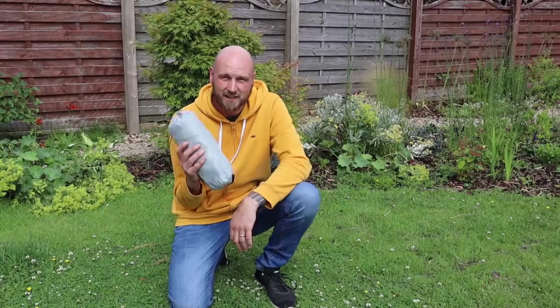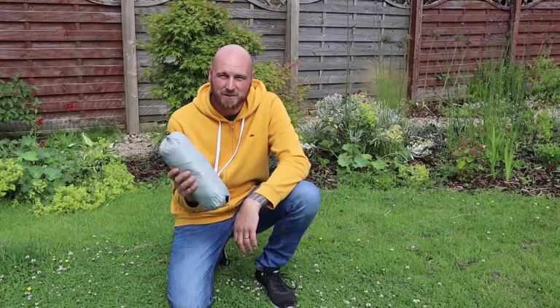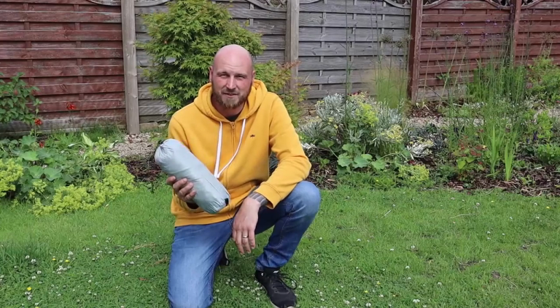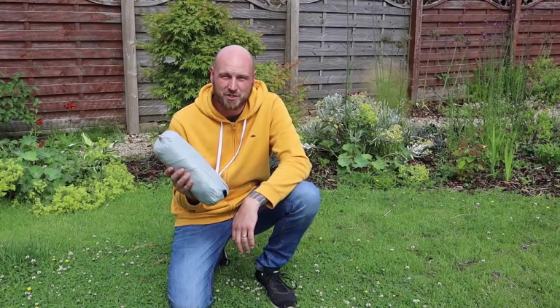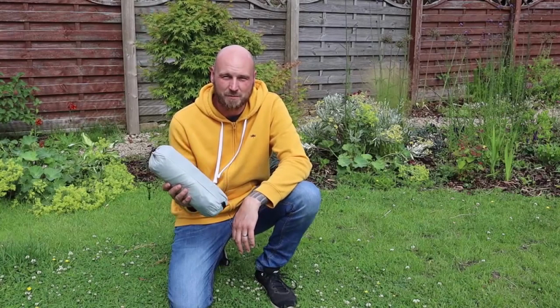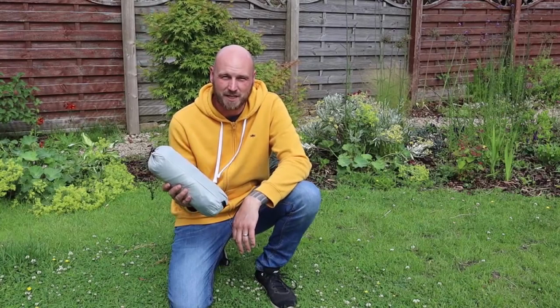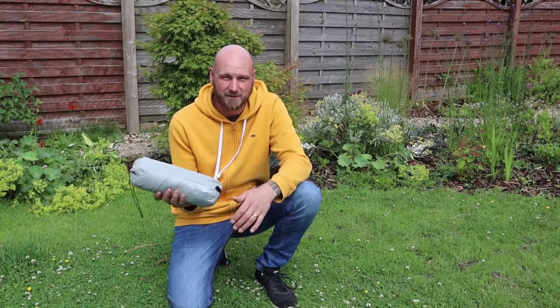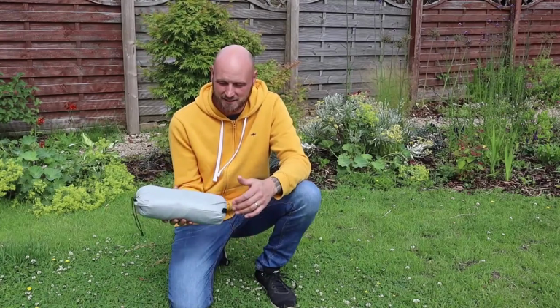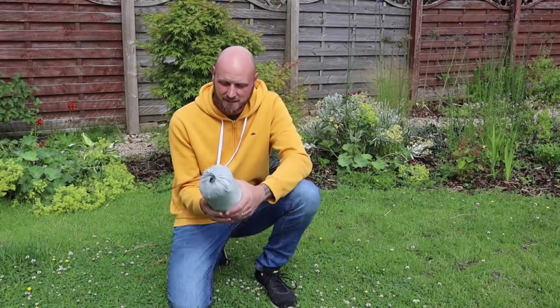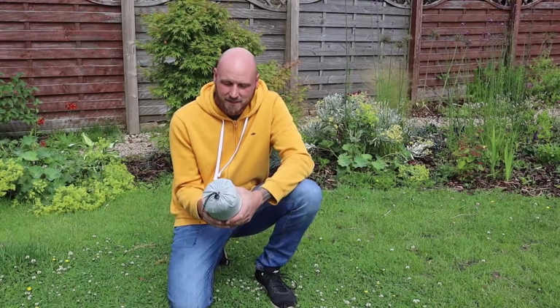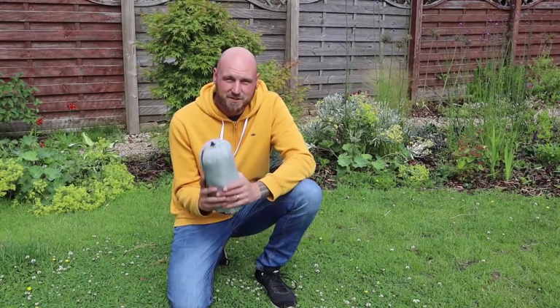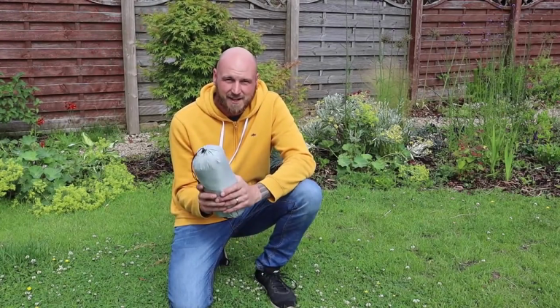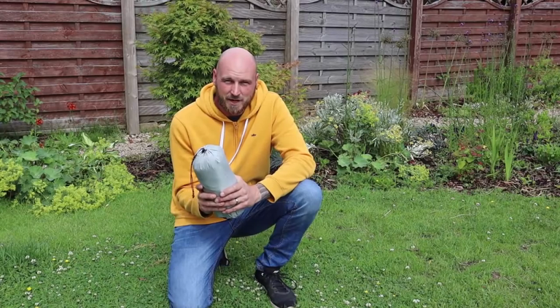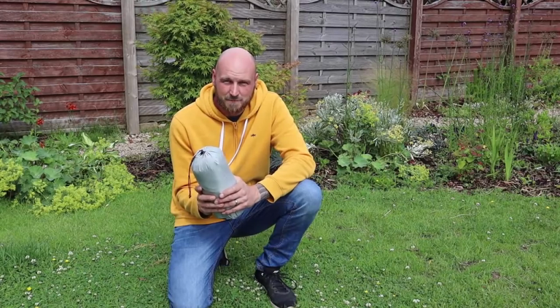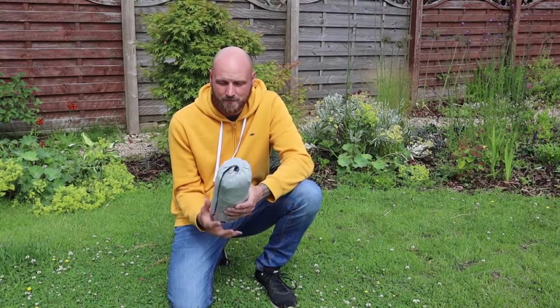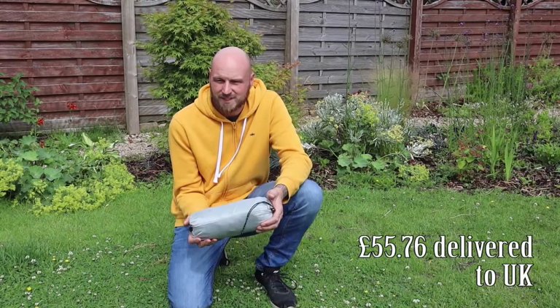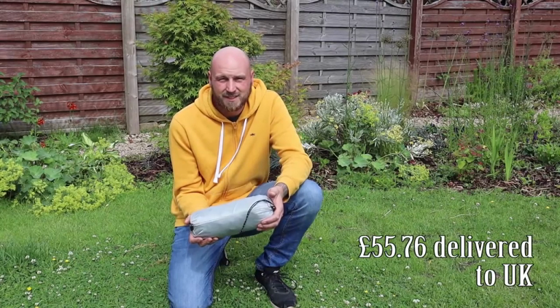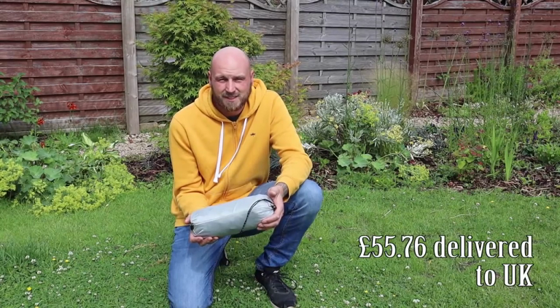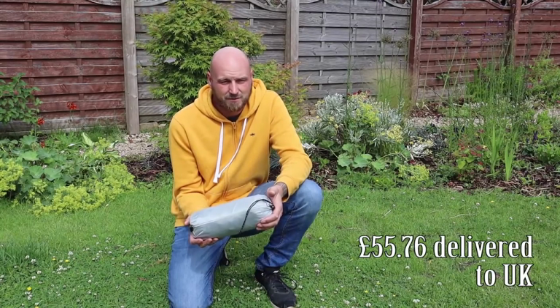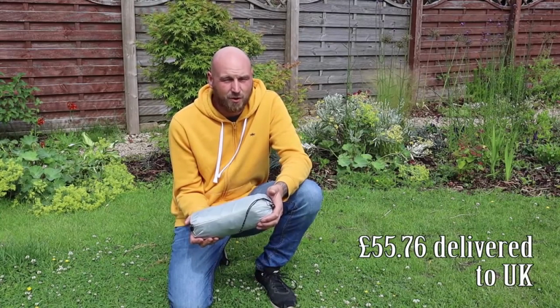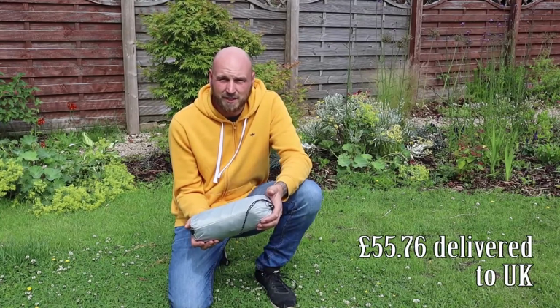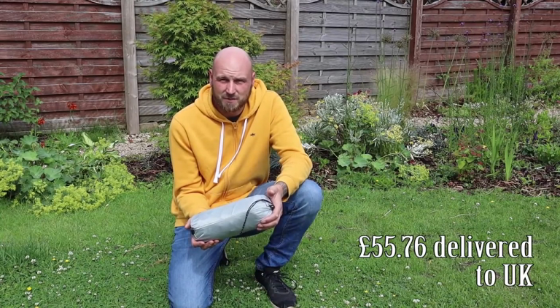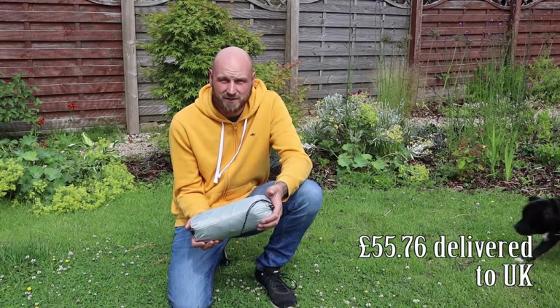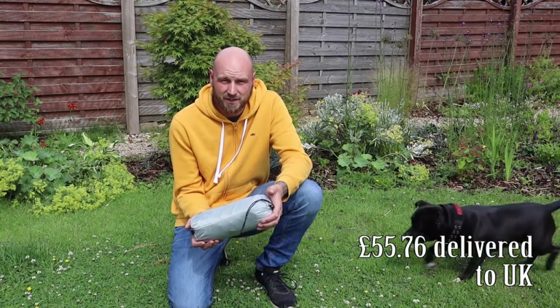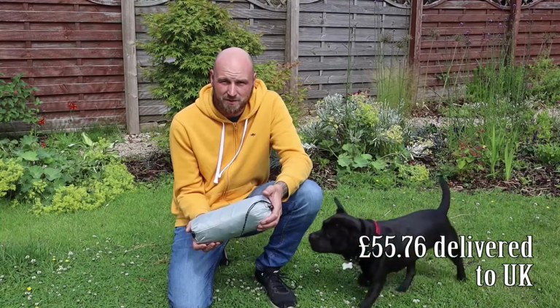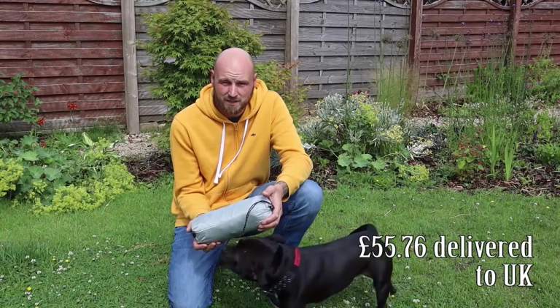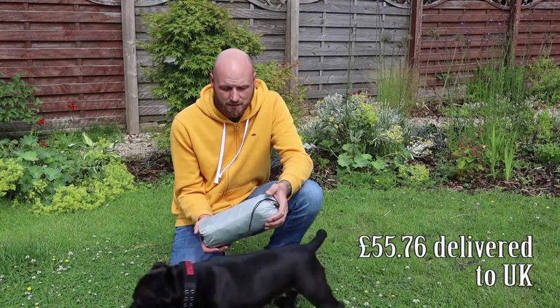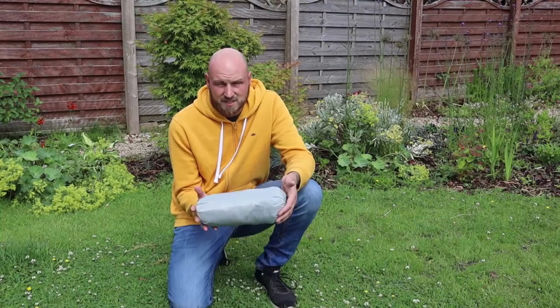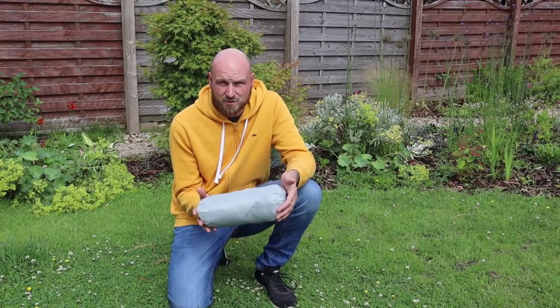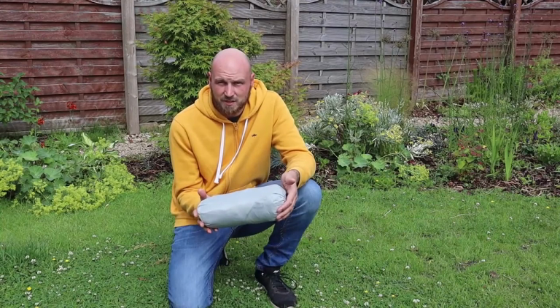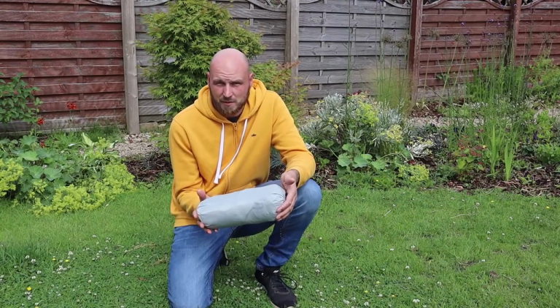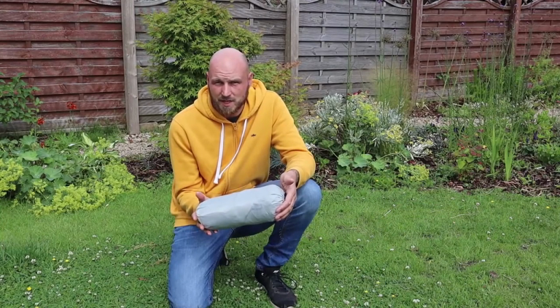I bought myself the cheapest trekking pole tent I could find. This is on Aliexpress. All in it cost me £55. This is the Toucan trekking pole tent.